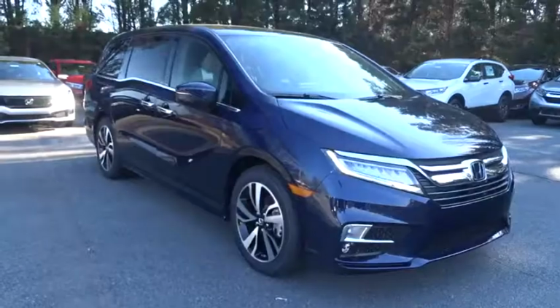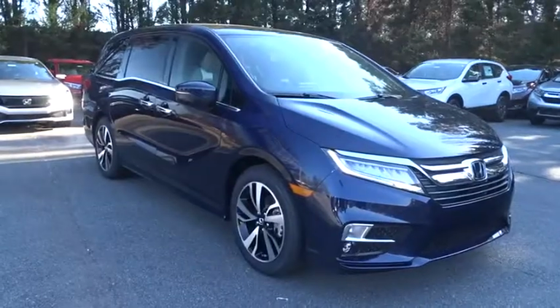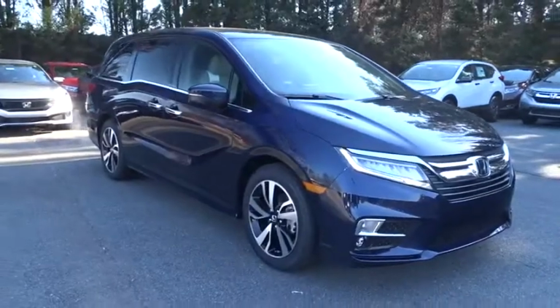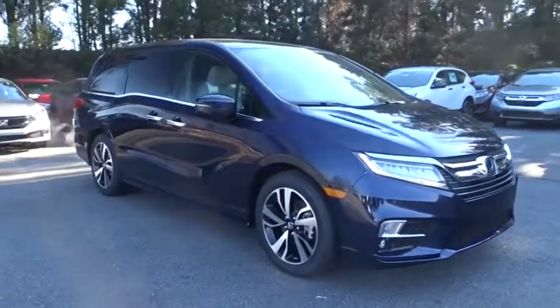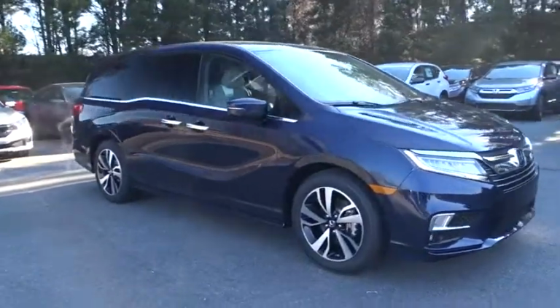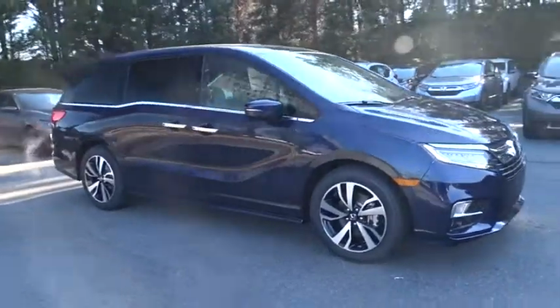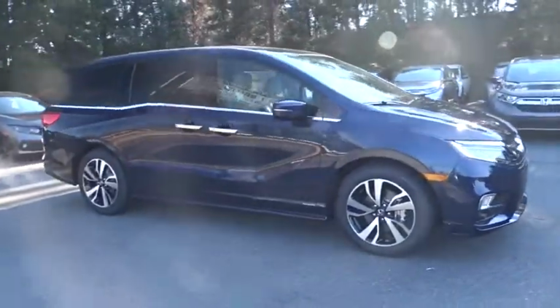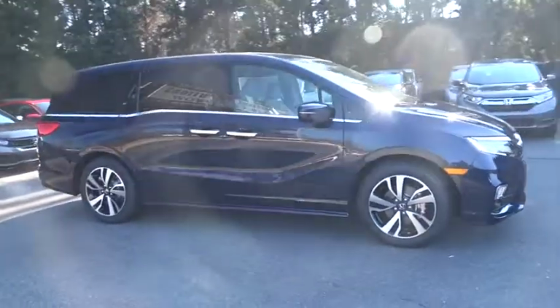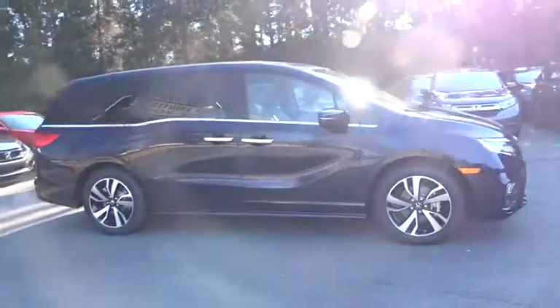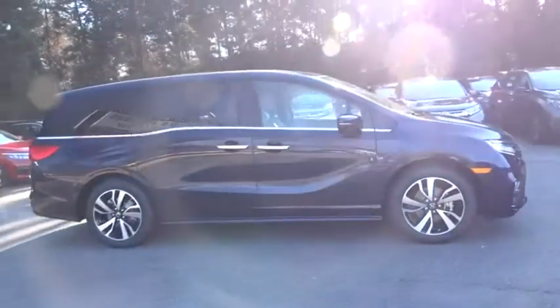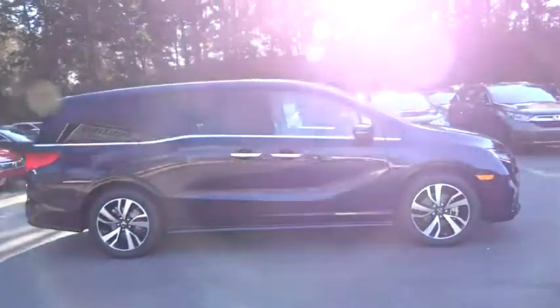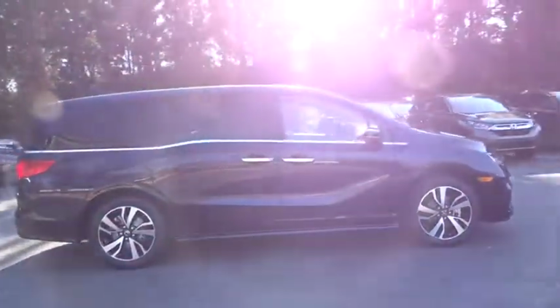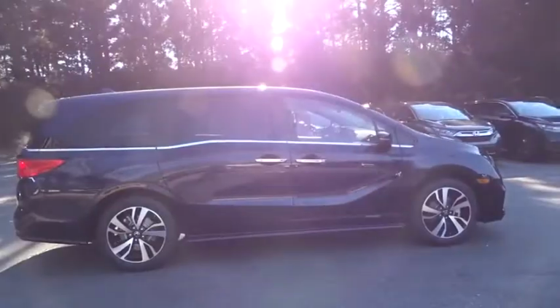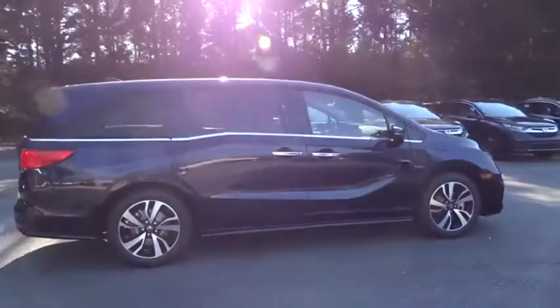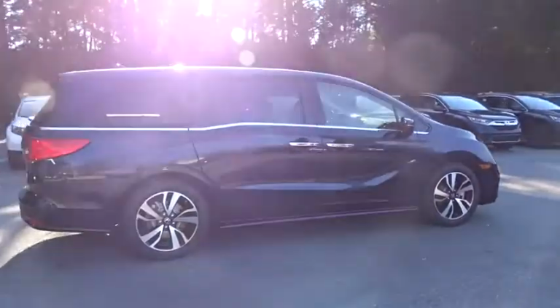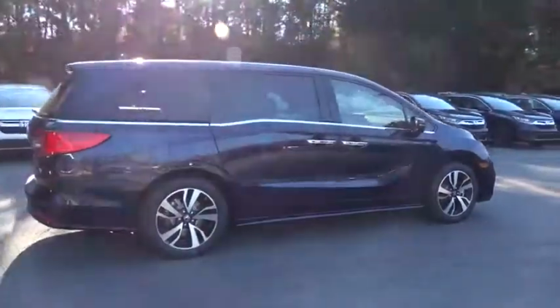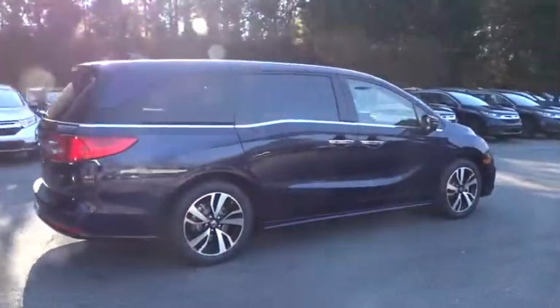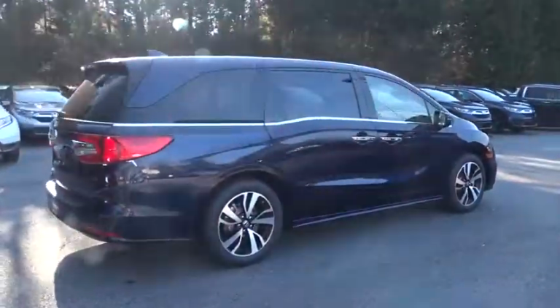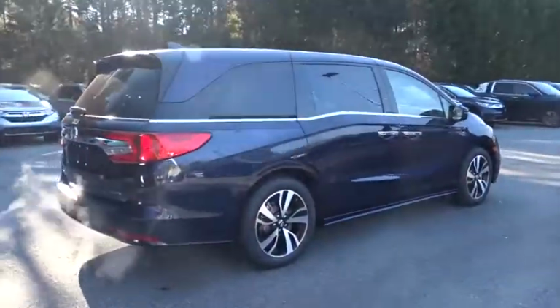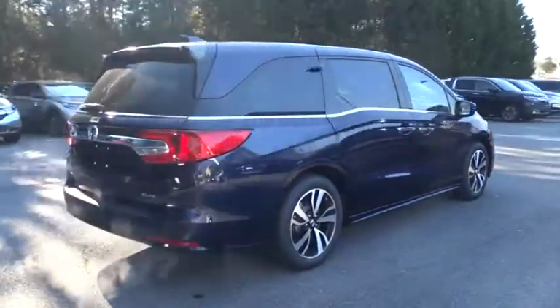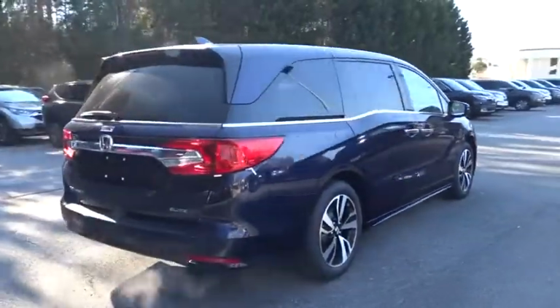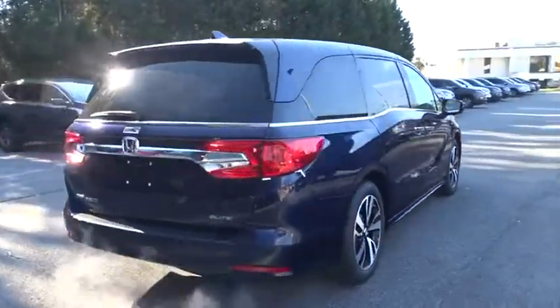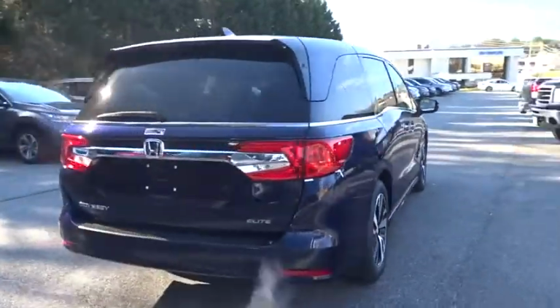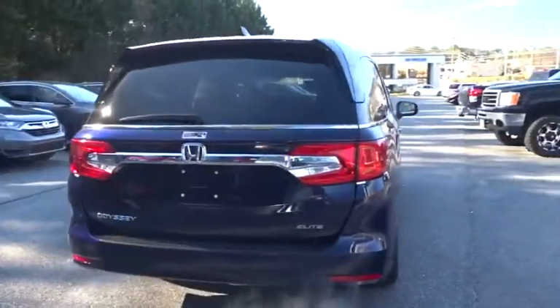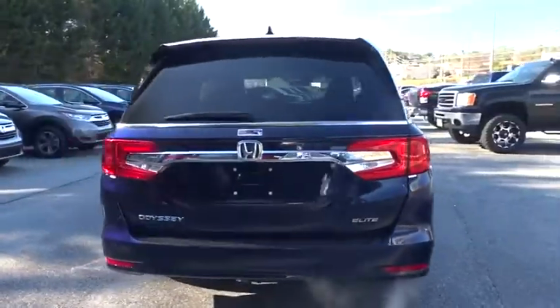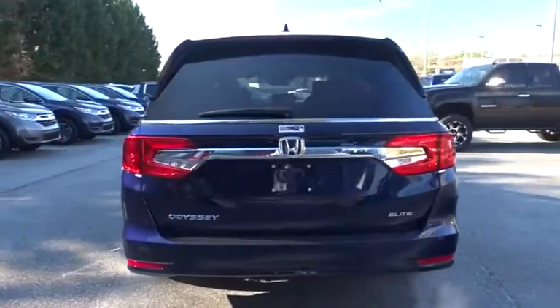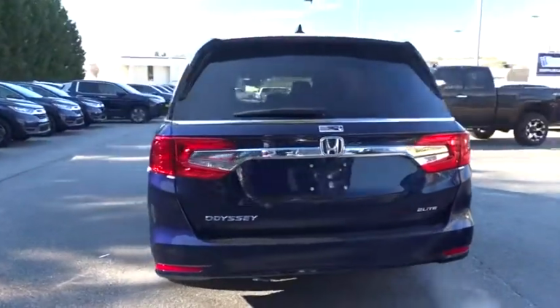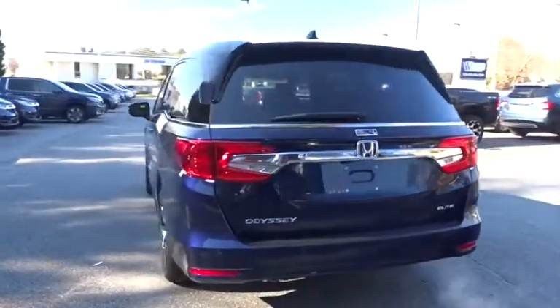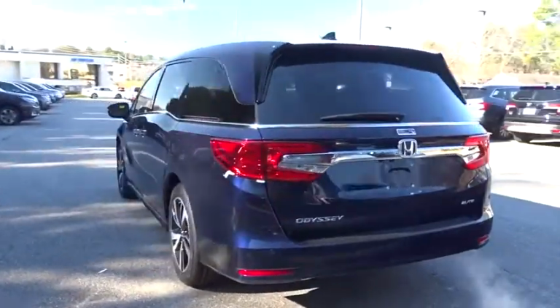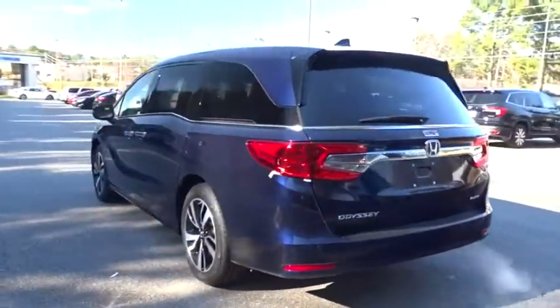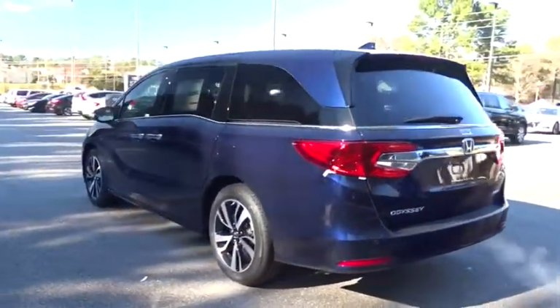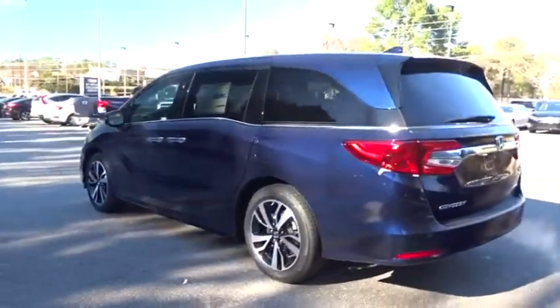2019 Honda Odyssey. The Honda Odyssey is a showcase of distinguished style, captivating technology, and advanced safety features — a must for all families. Here are some of this vehicle's great options.